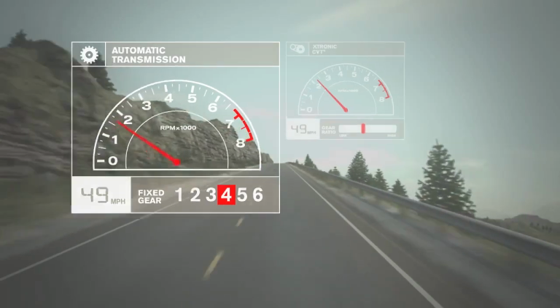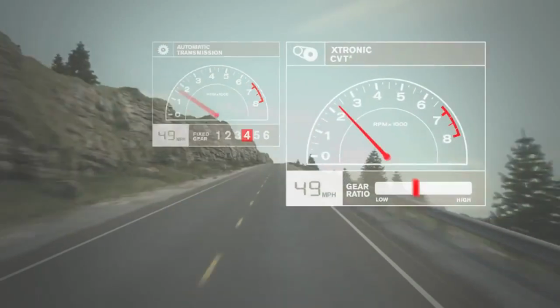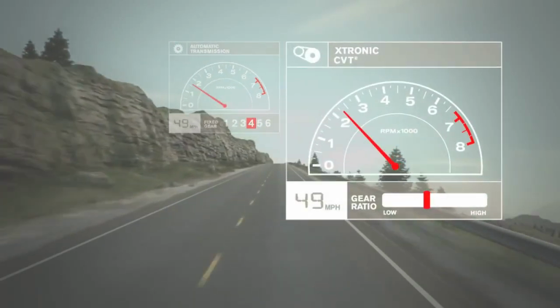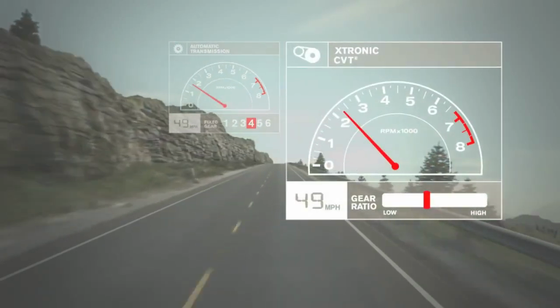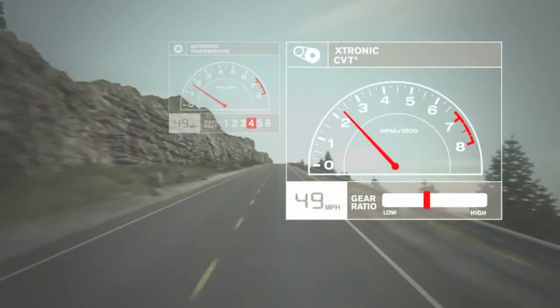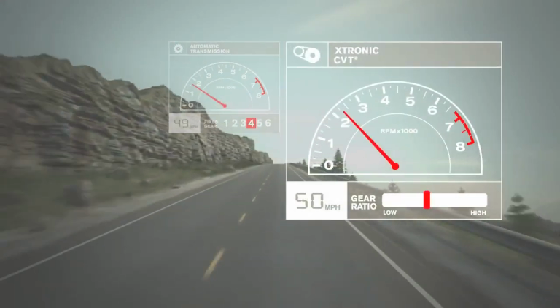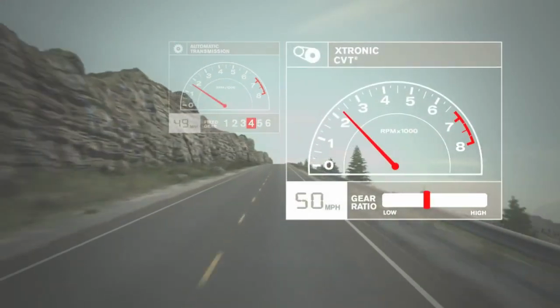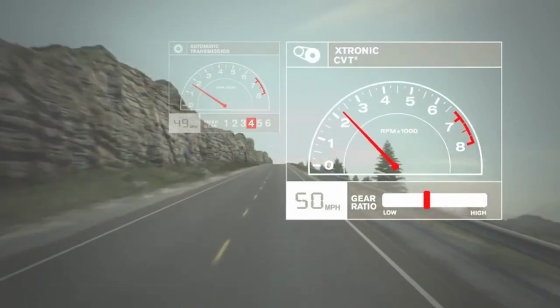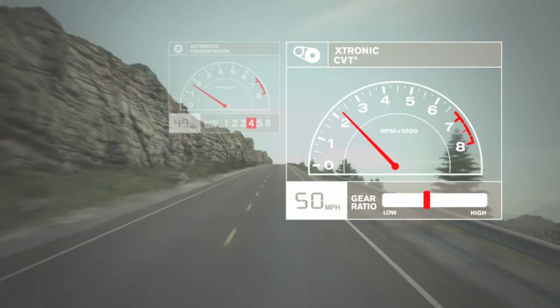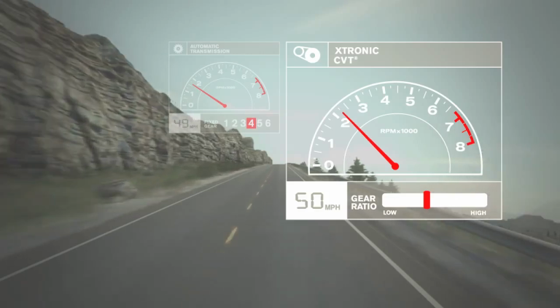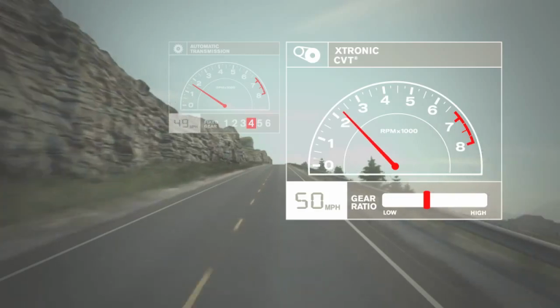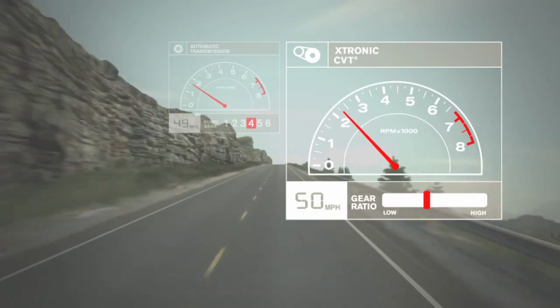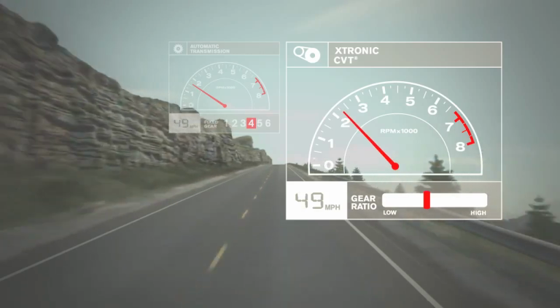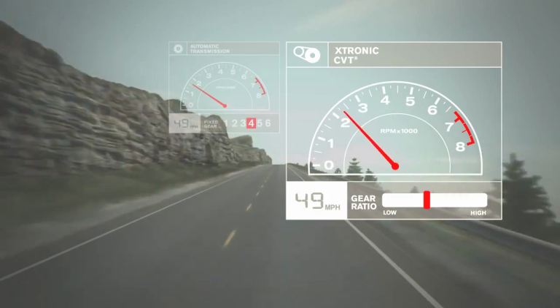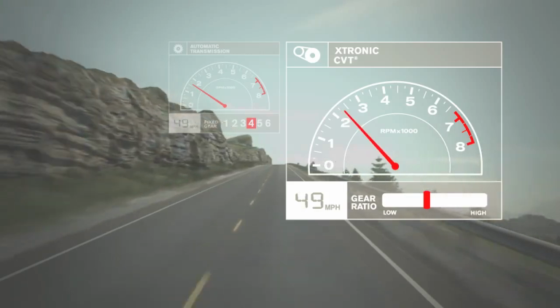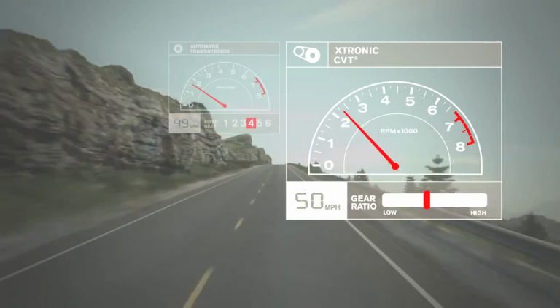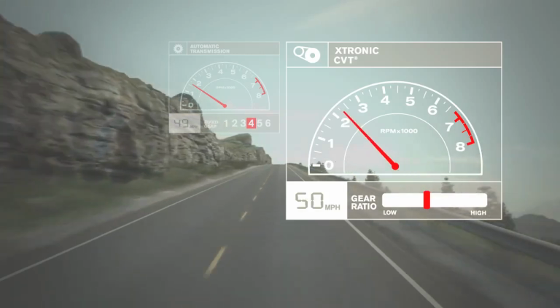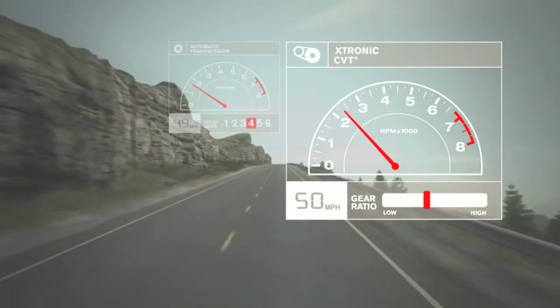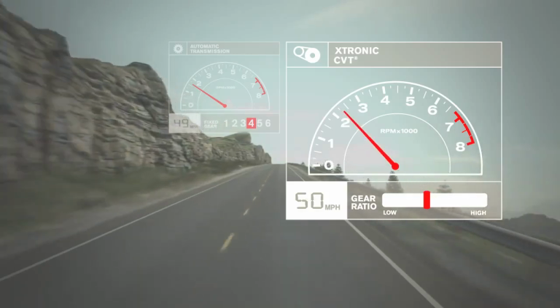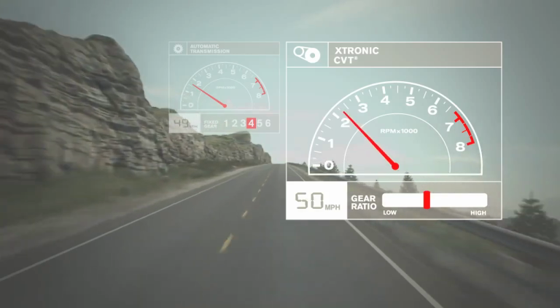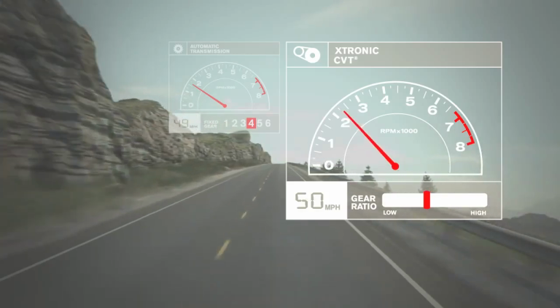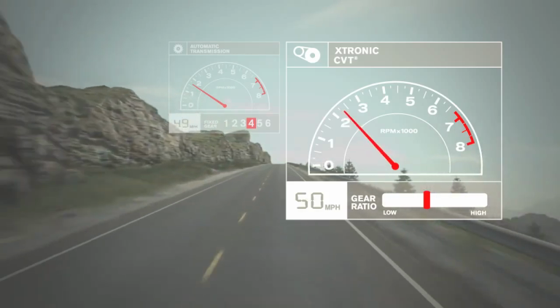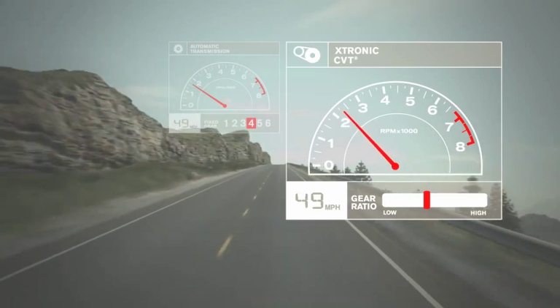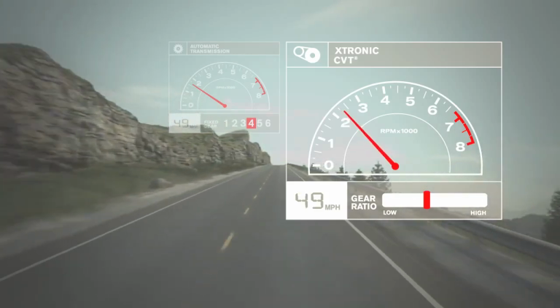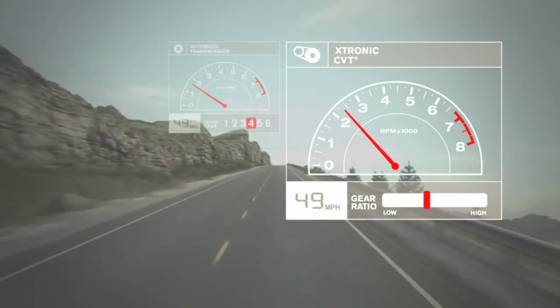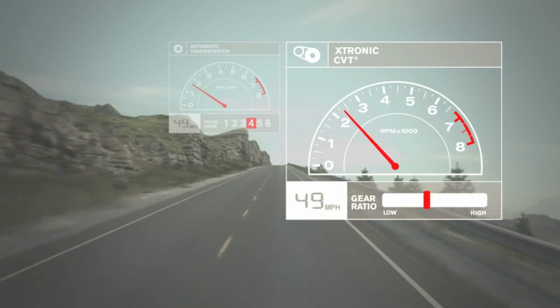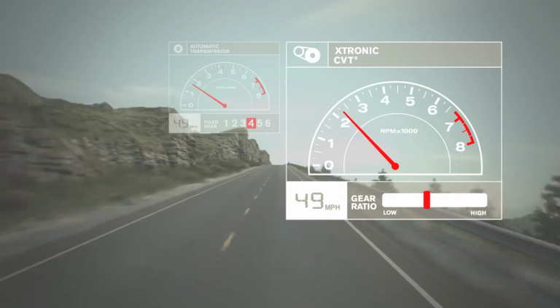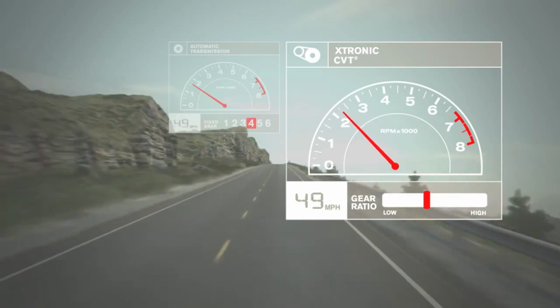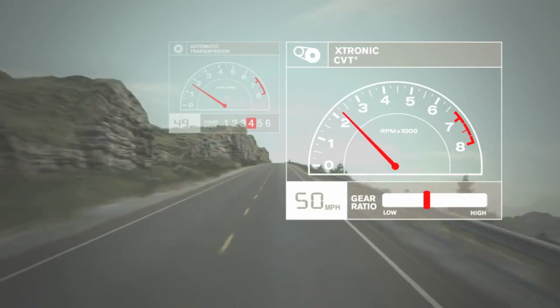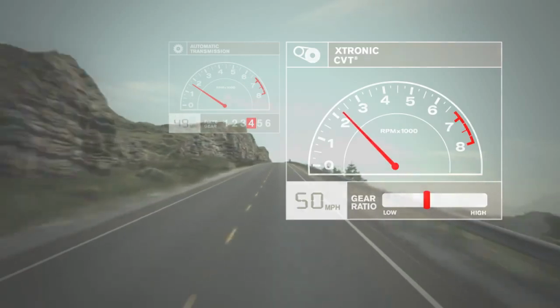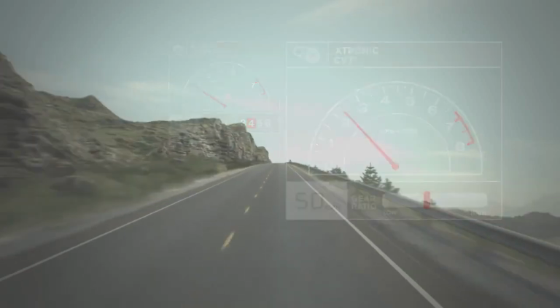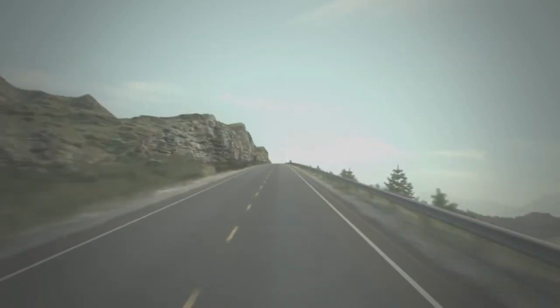Well, because CVT chooses from a much wider range of ratios, it can nail that in-between spot and hold it as you make a steady, smooth climb to the top.